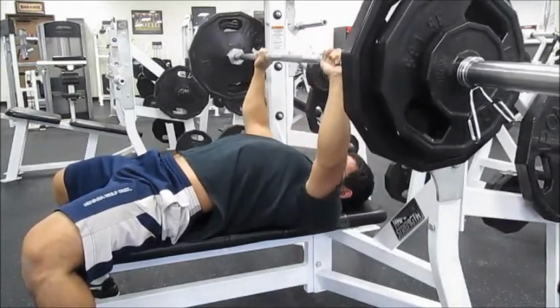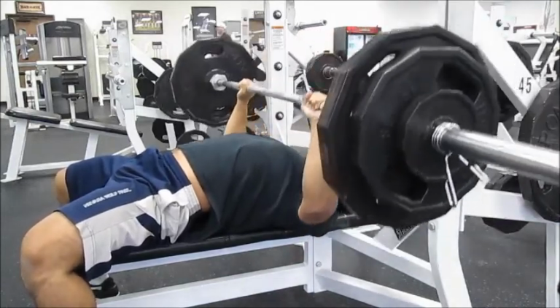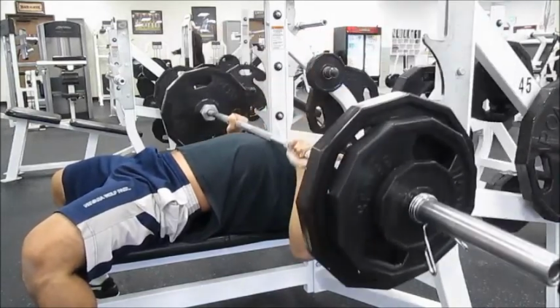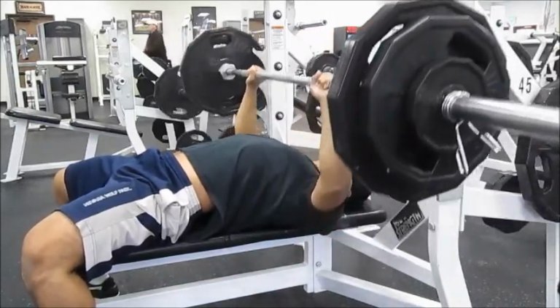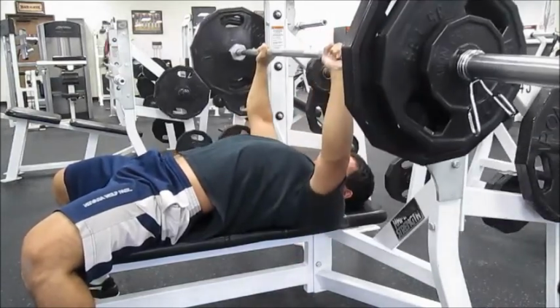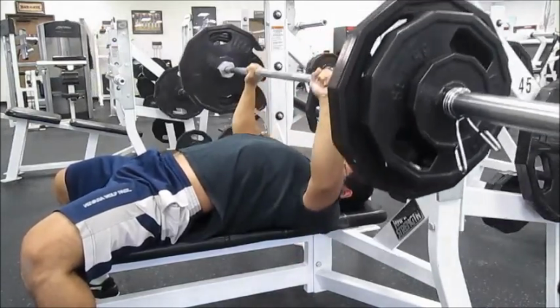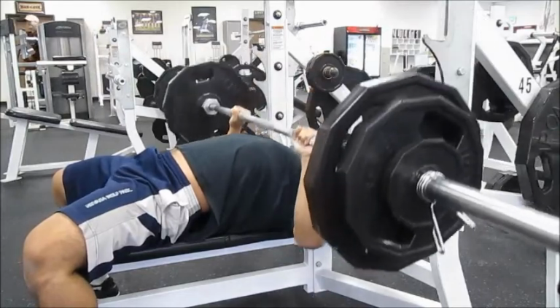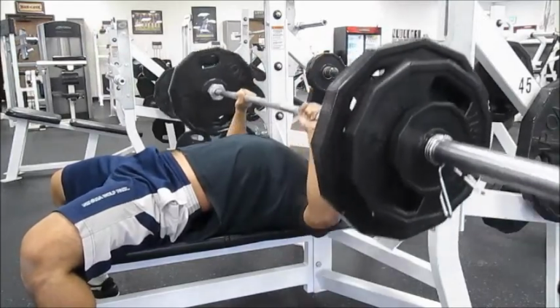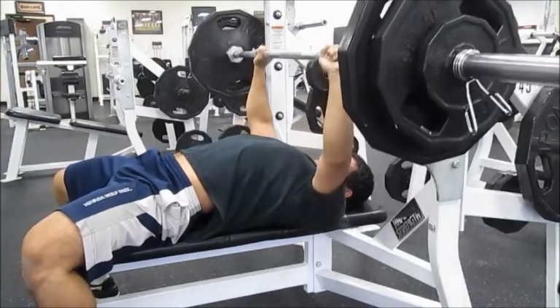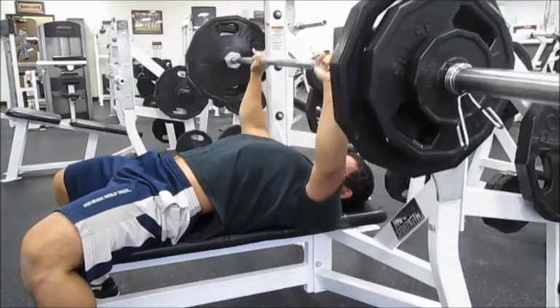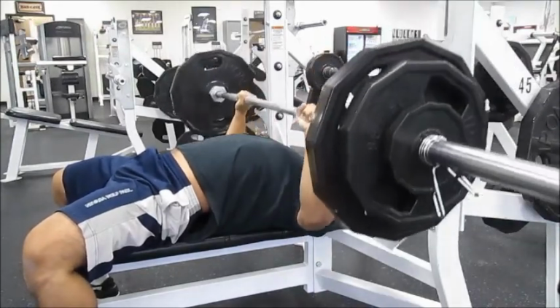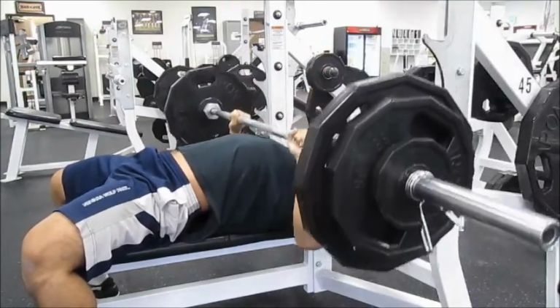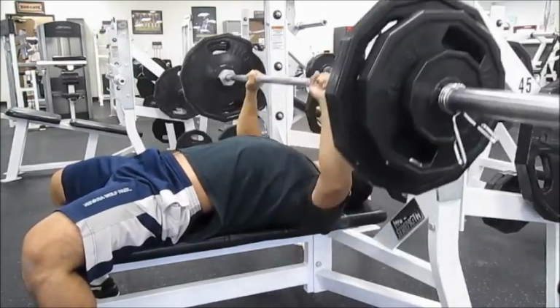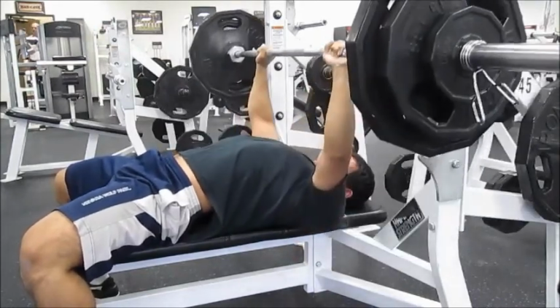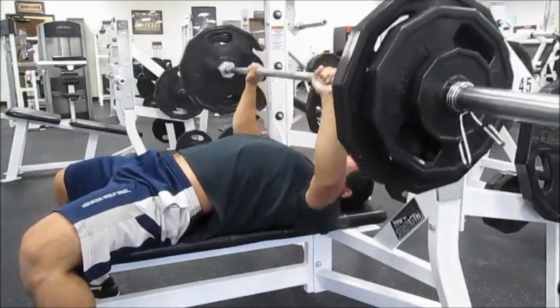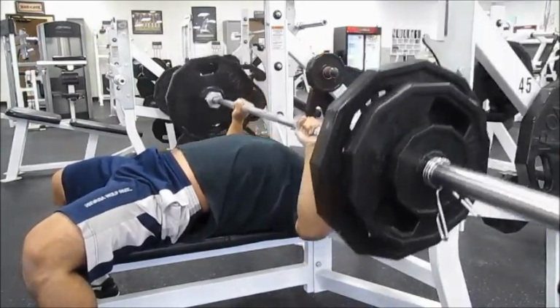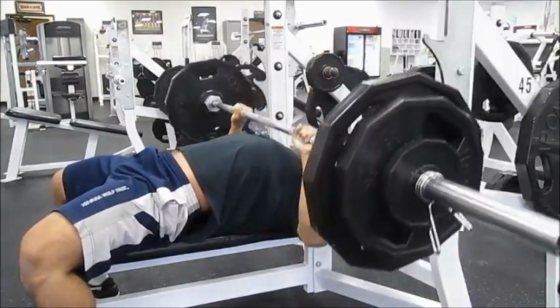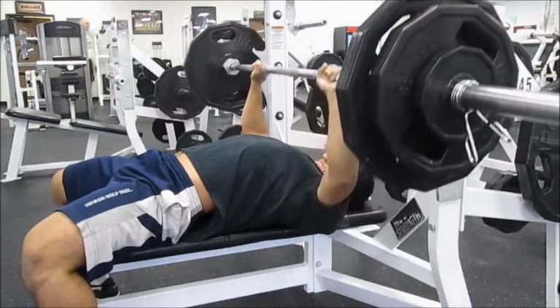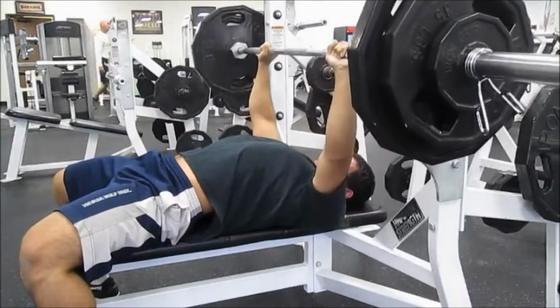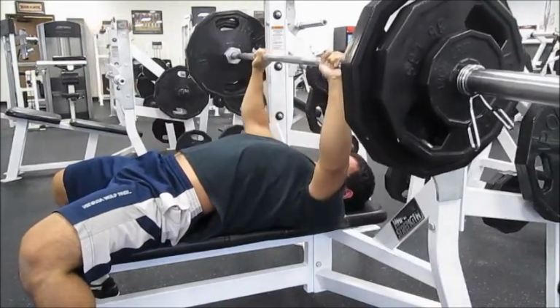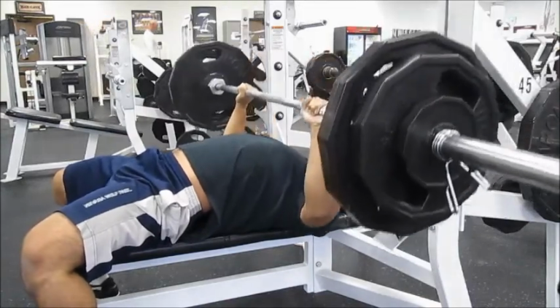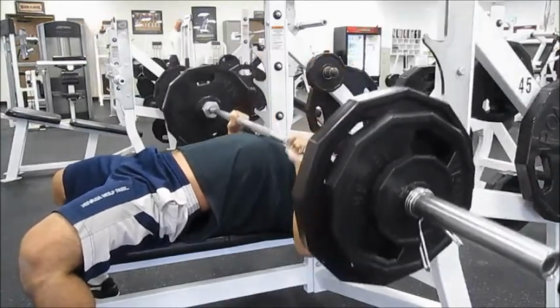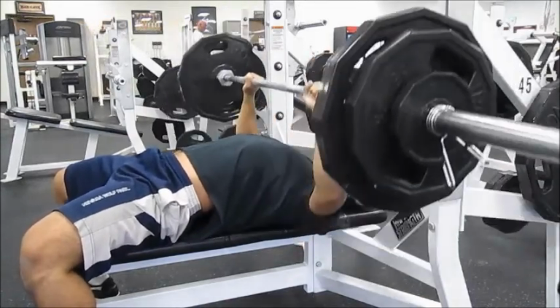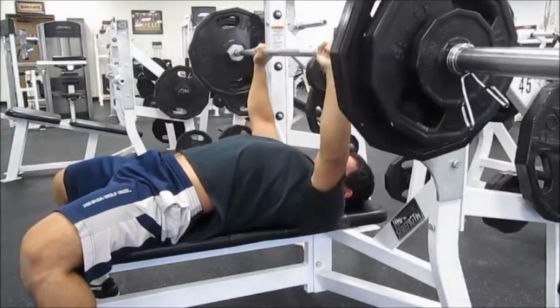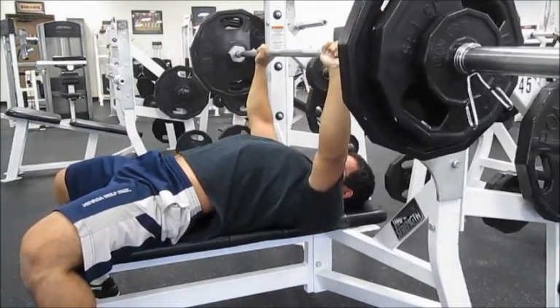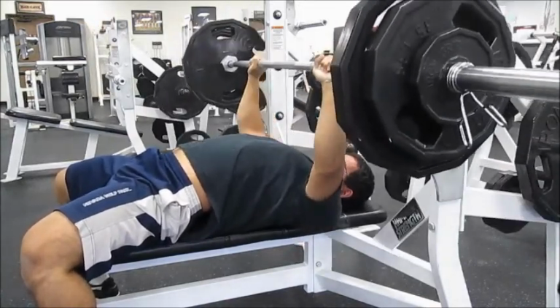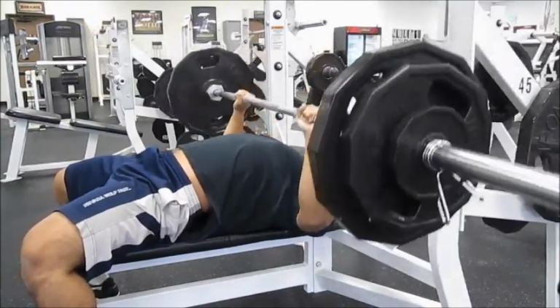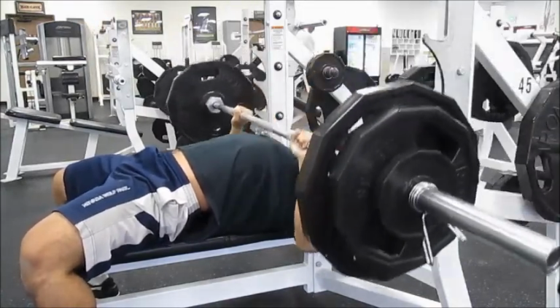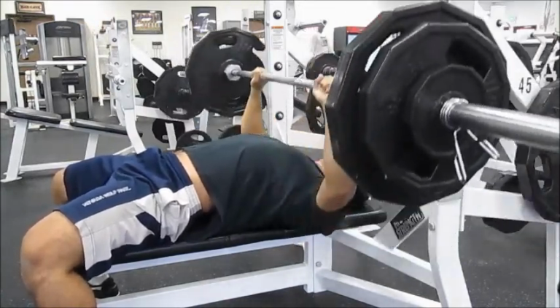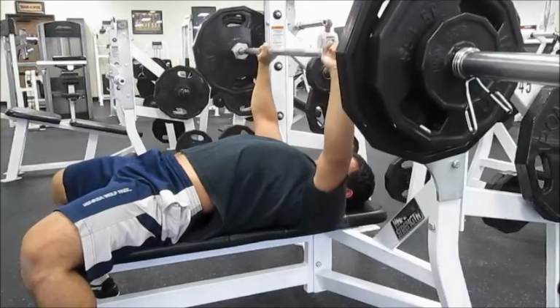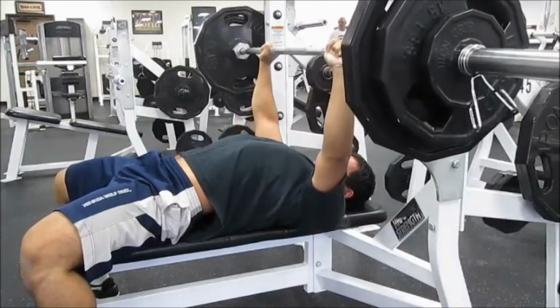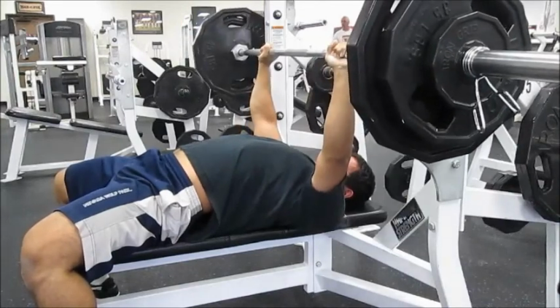I started with chest, and then I did shoulders, back, arms, abs, and legs.